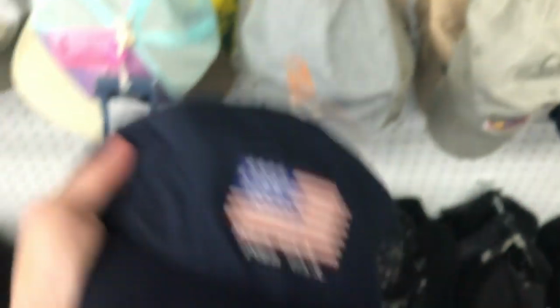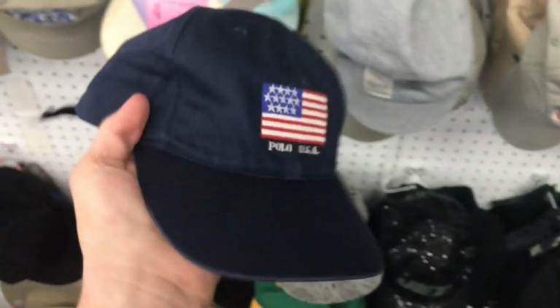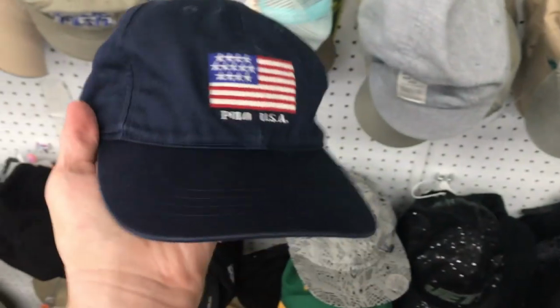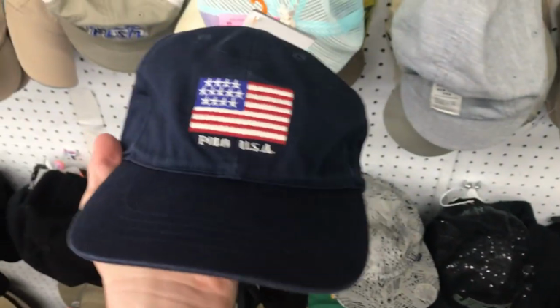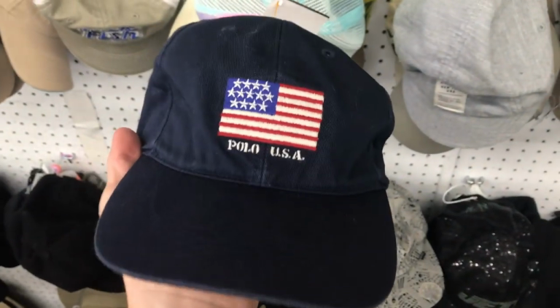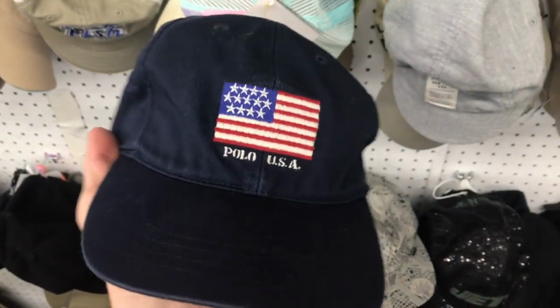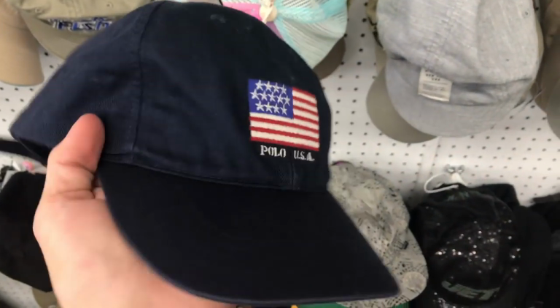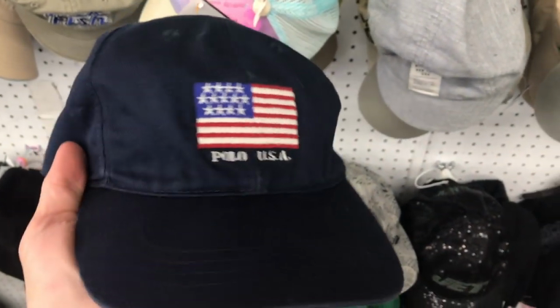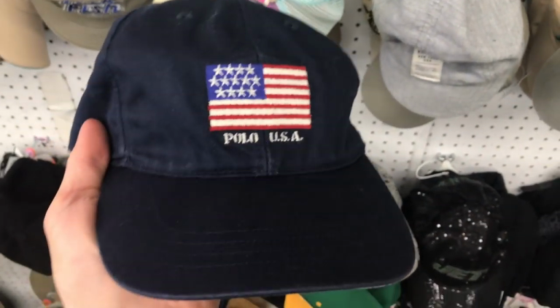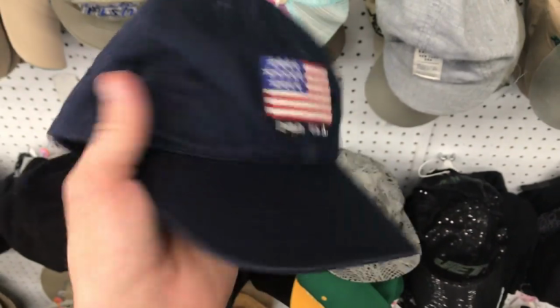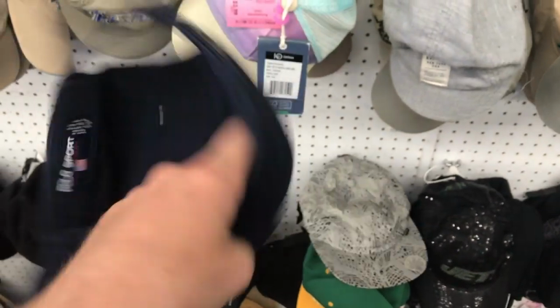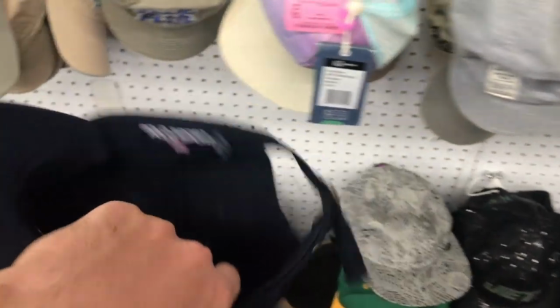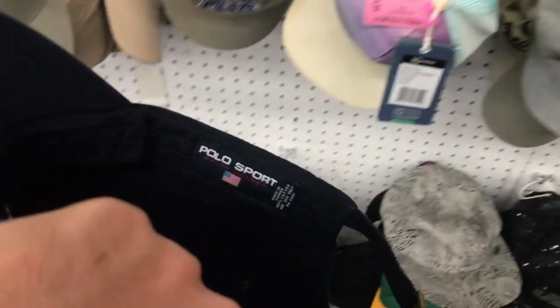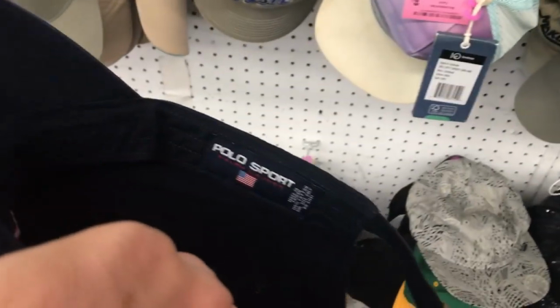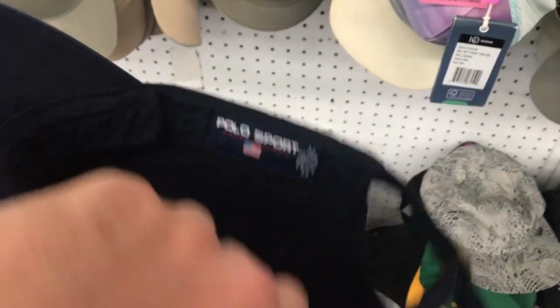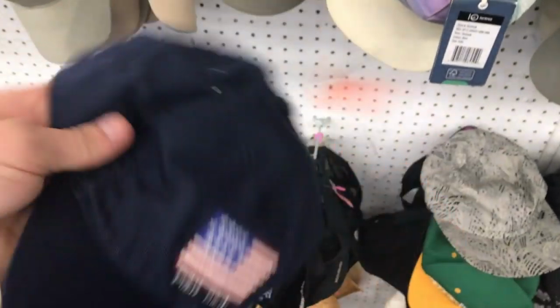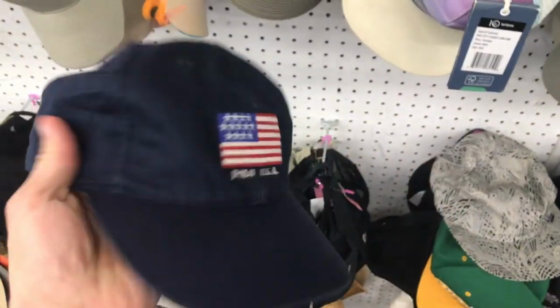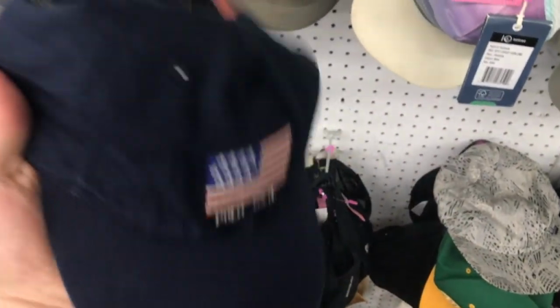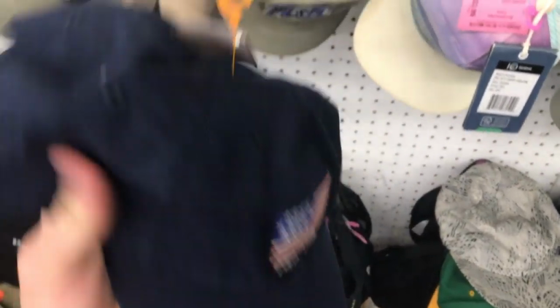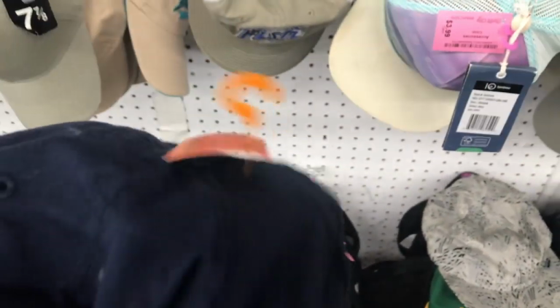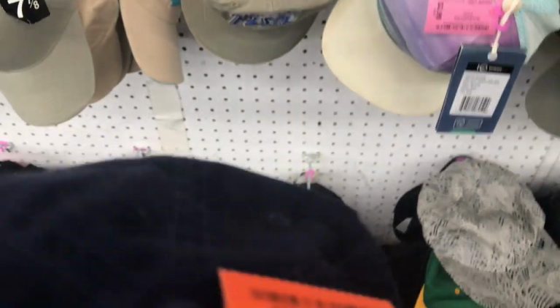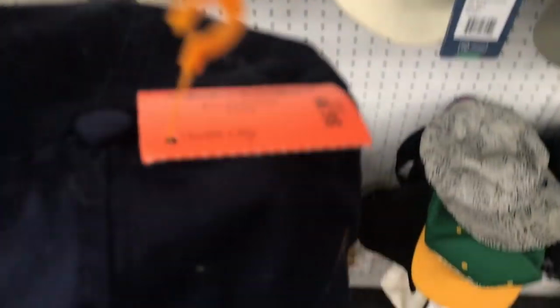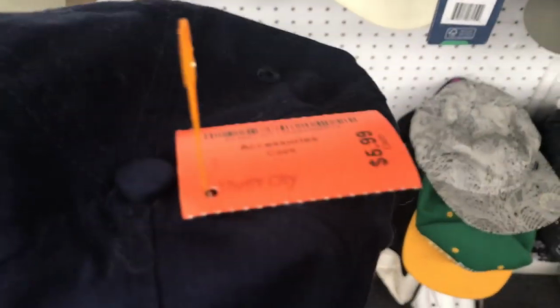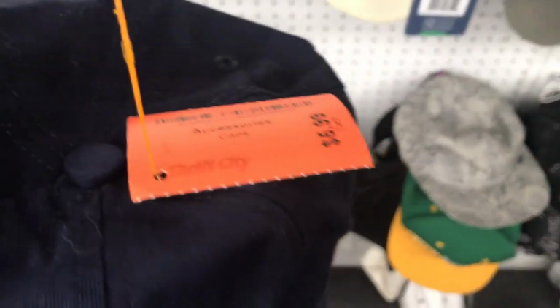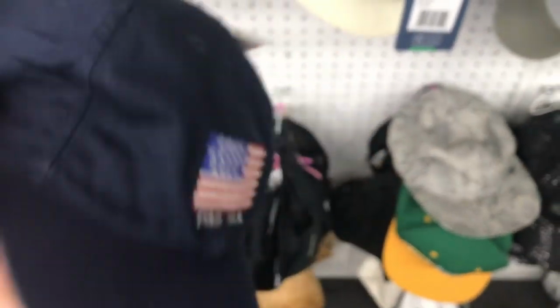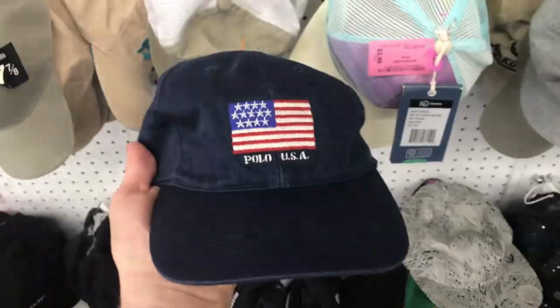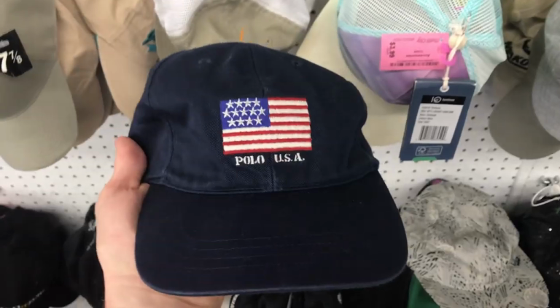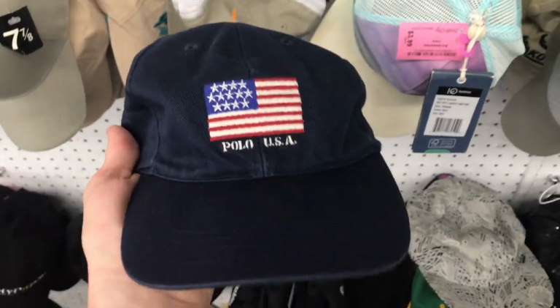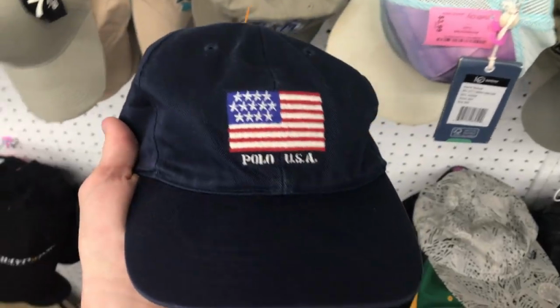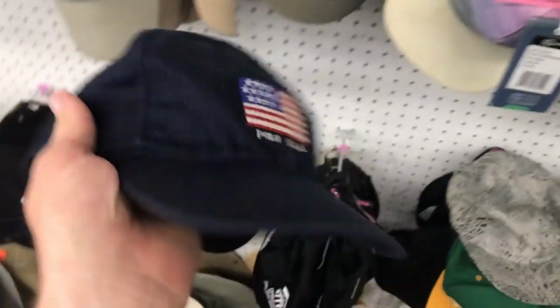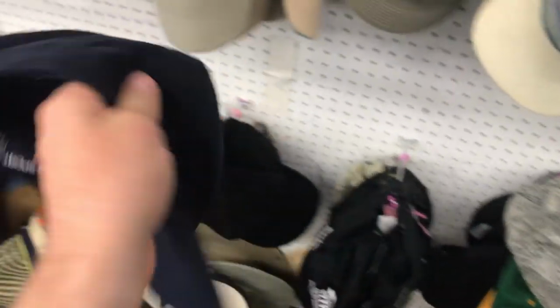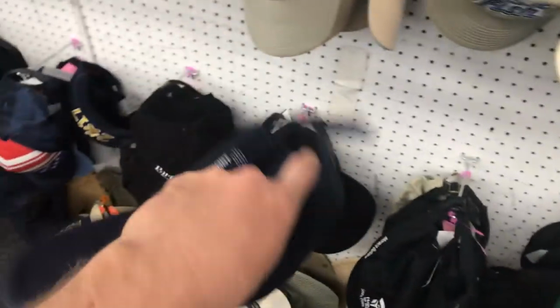And it's a Polo — look at that. Polo USA, big flag, Polo Sport. And it's only $3.00. That is a $30 to $40 hat.